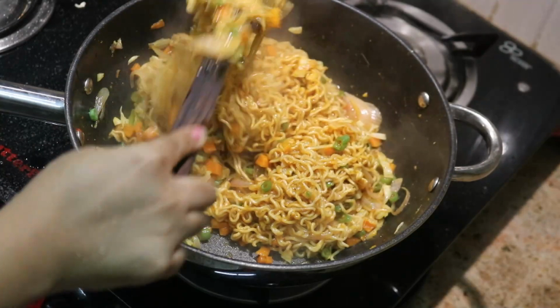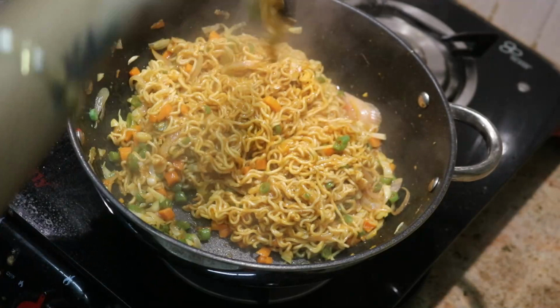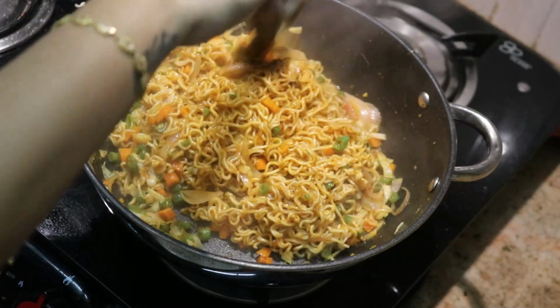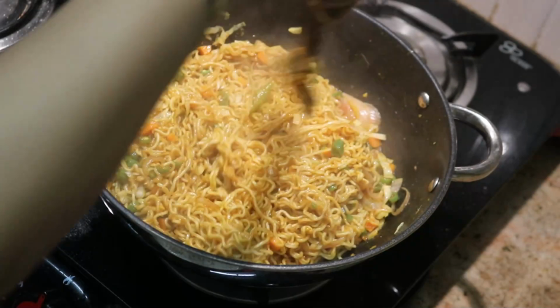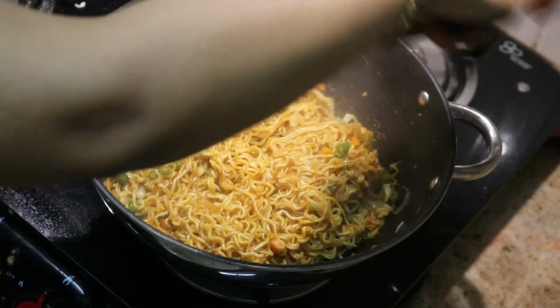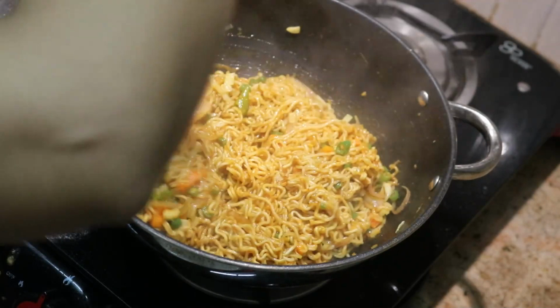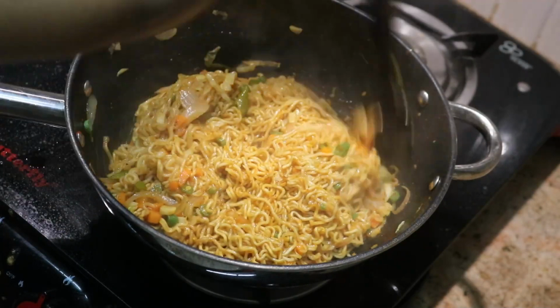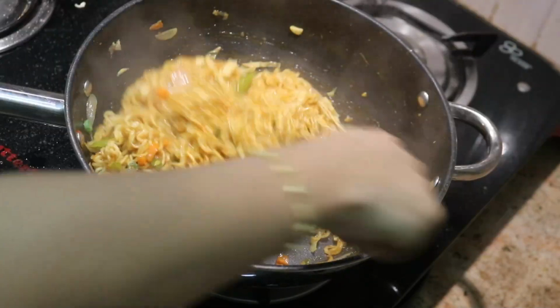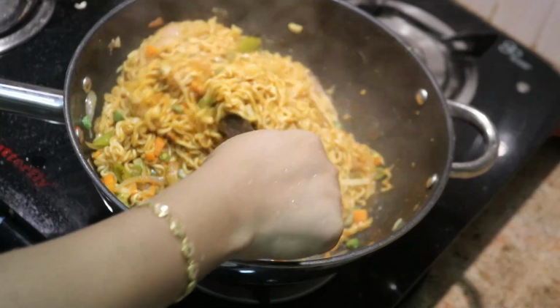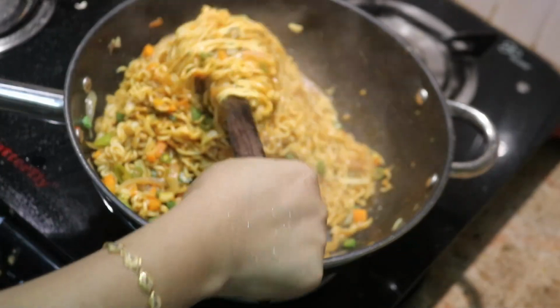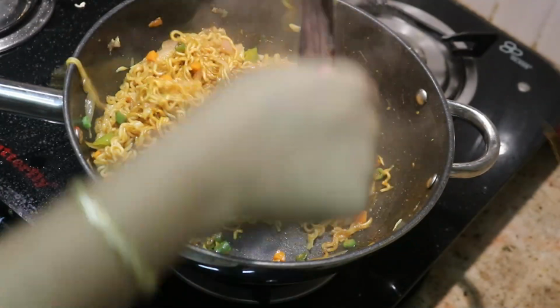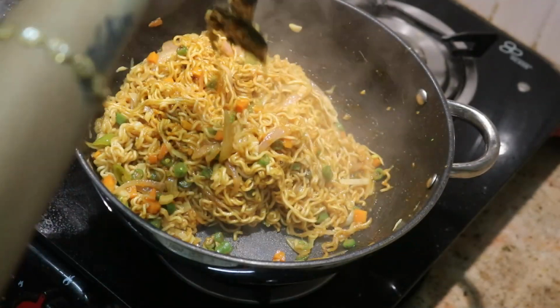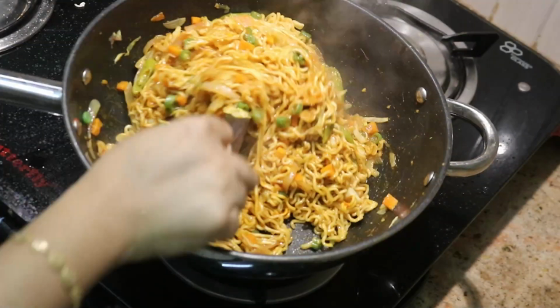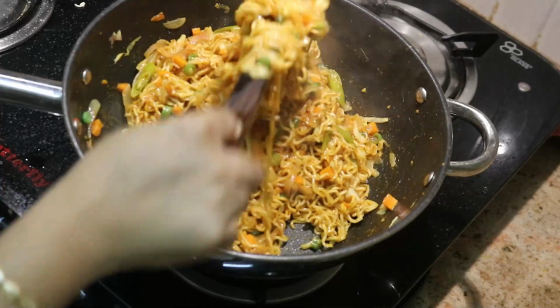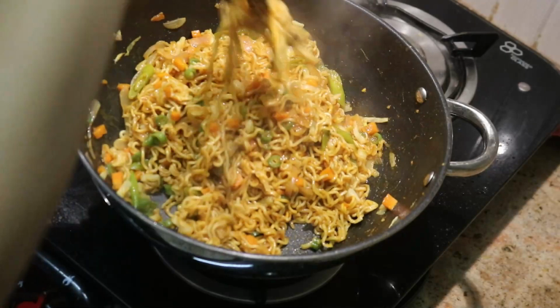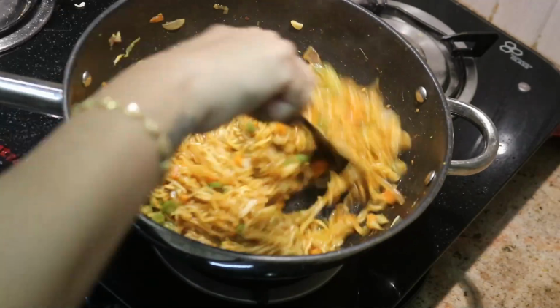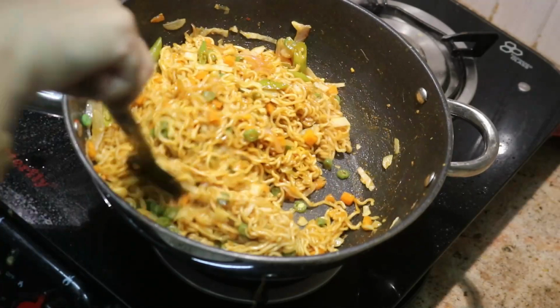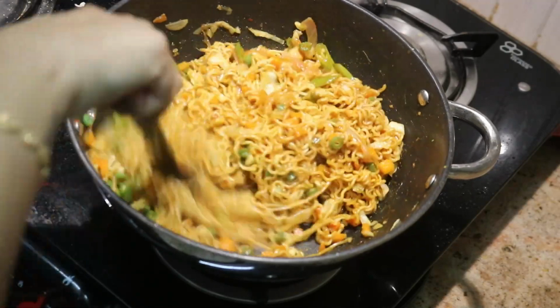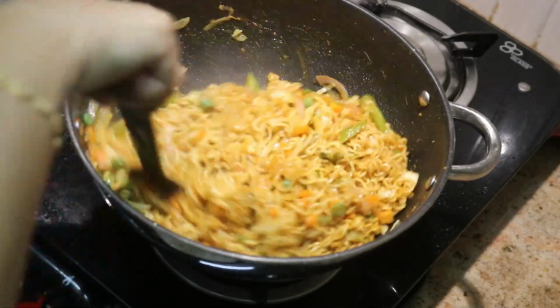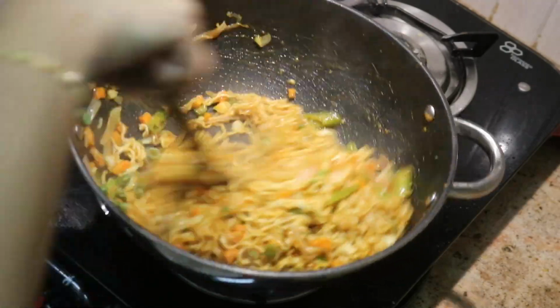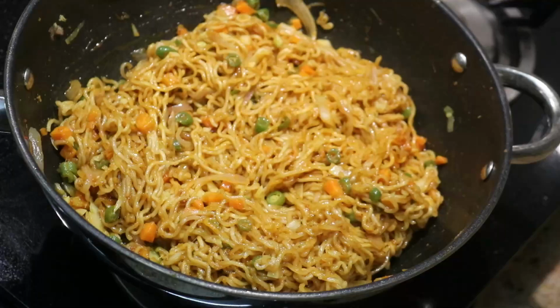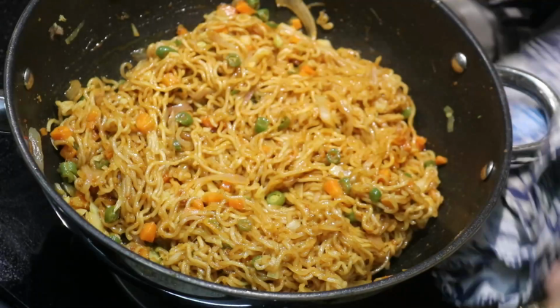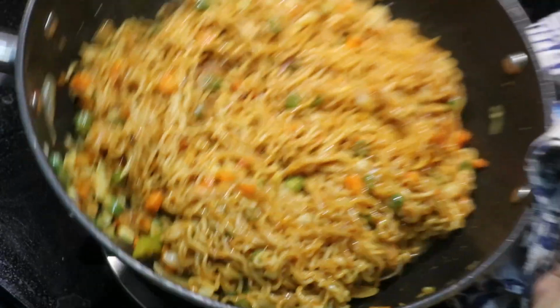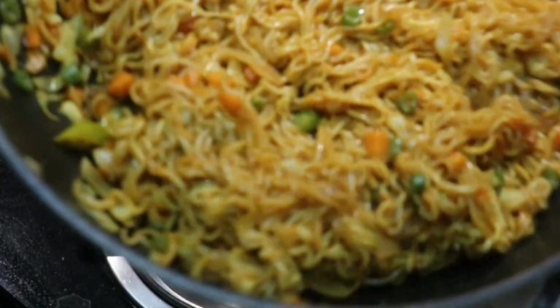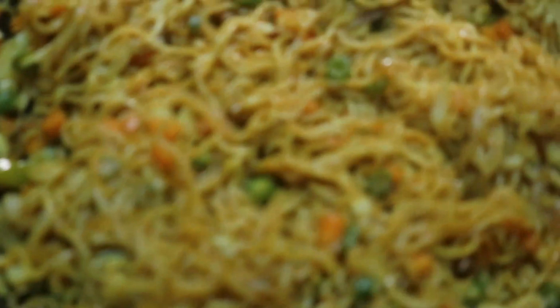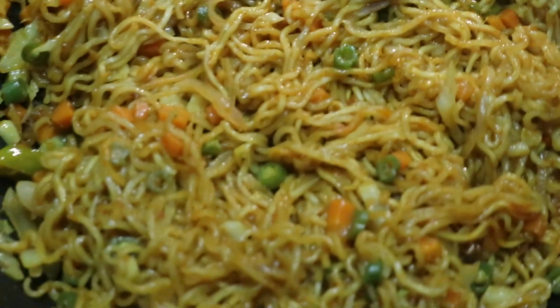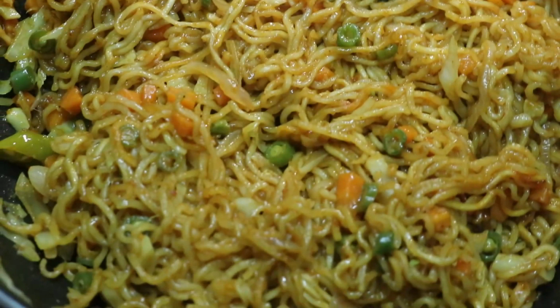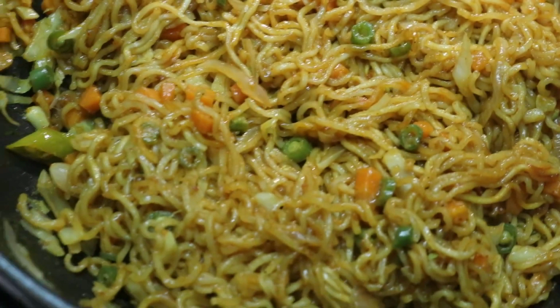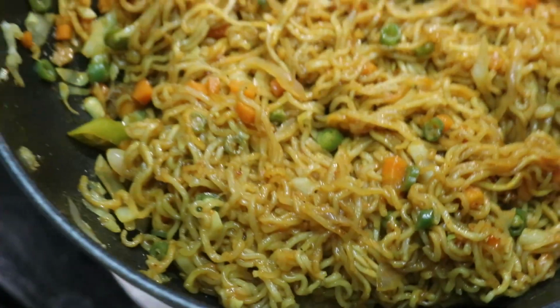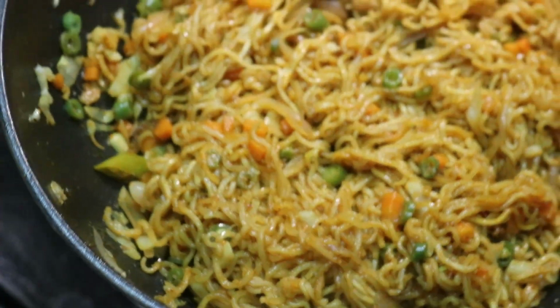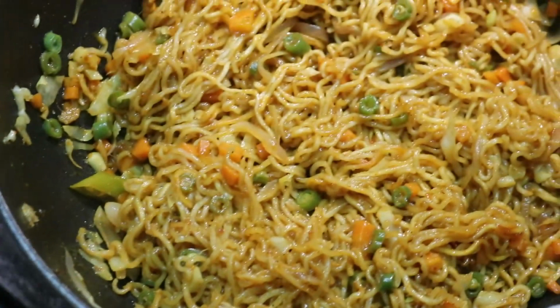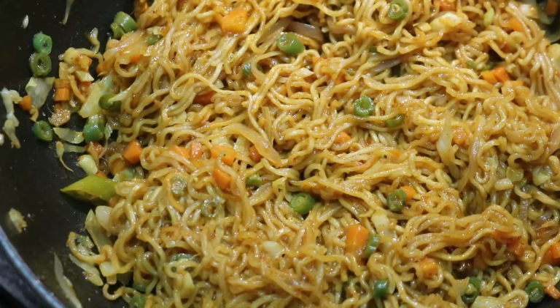Trust me, this is a different taste and flavour. Make a bowl, add some cheese slices, put it in the microwave for 30 seconds, add some sauce — it will be delicious and the kids will love it.